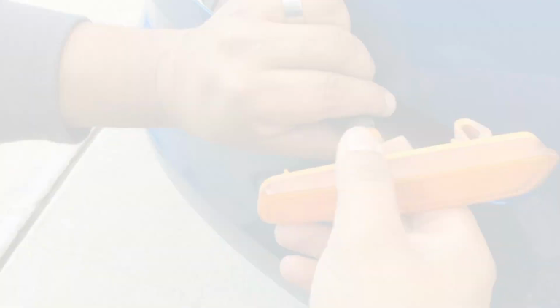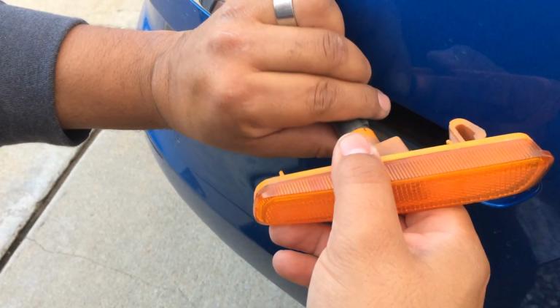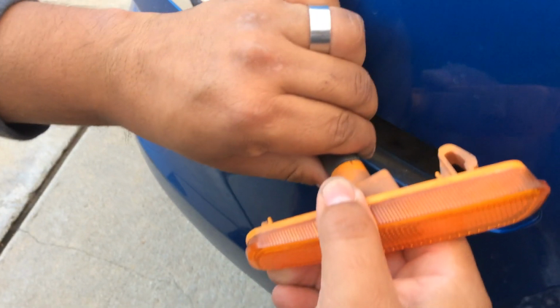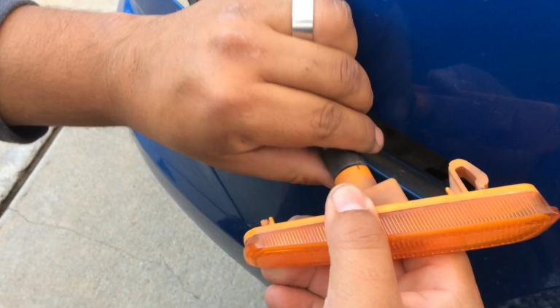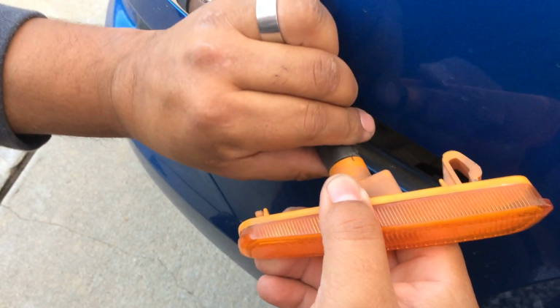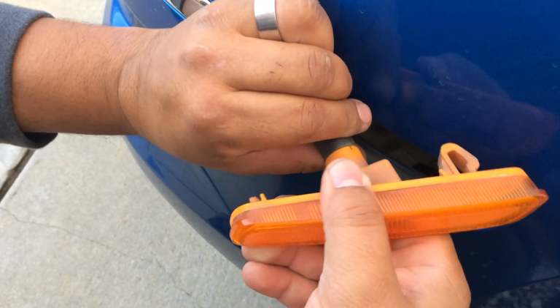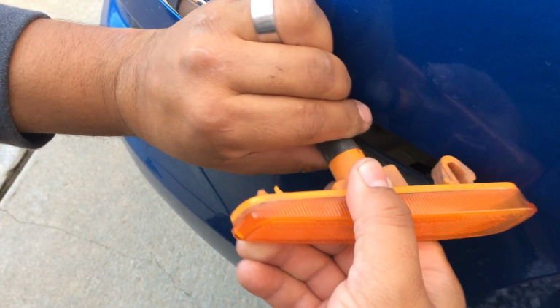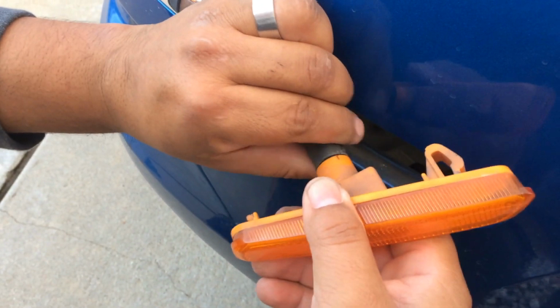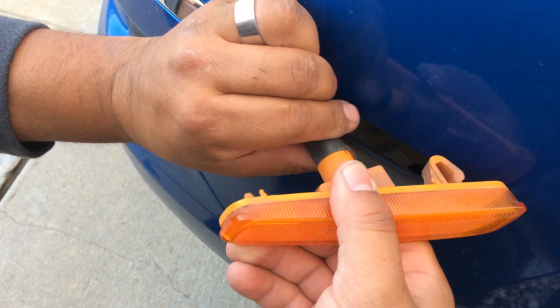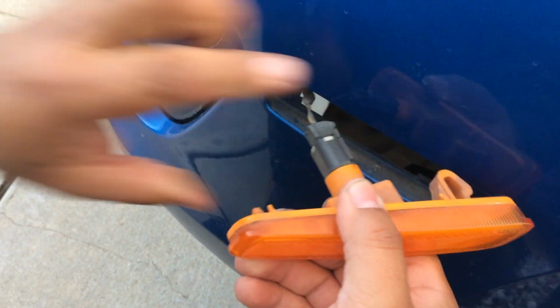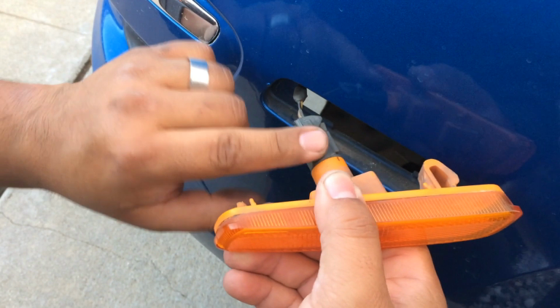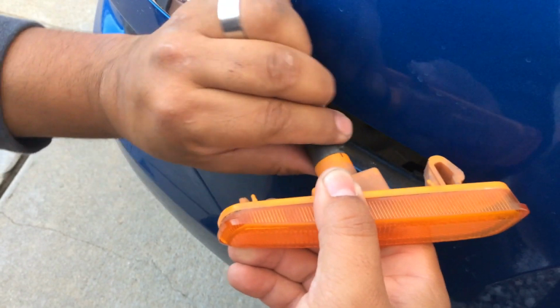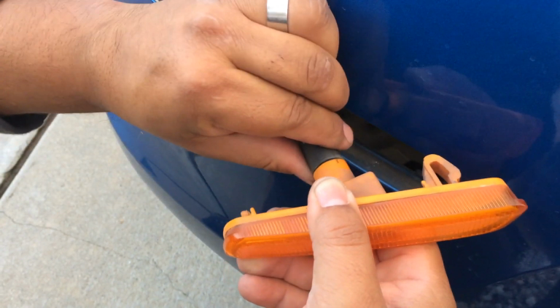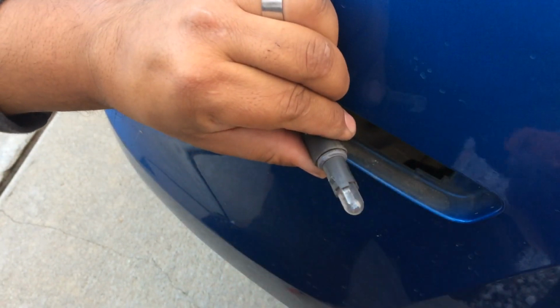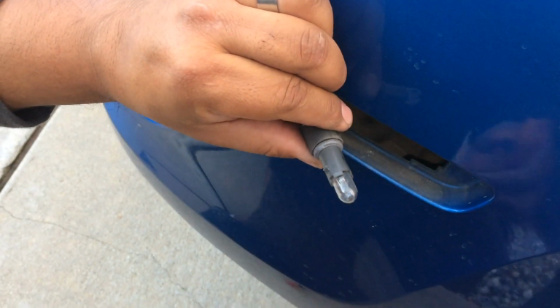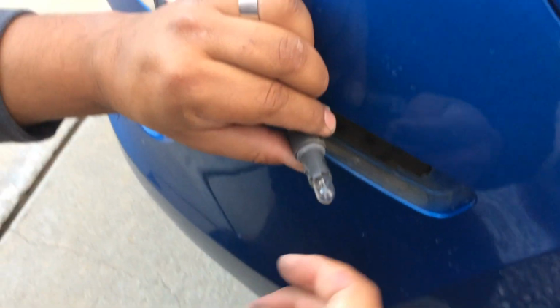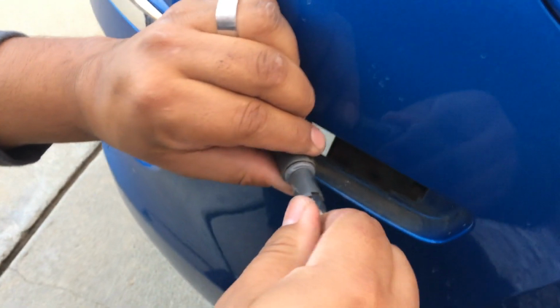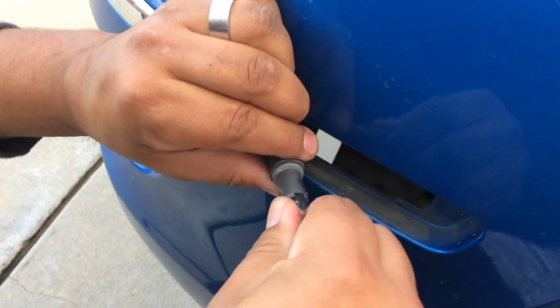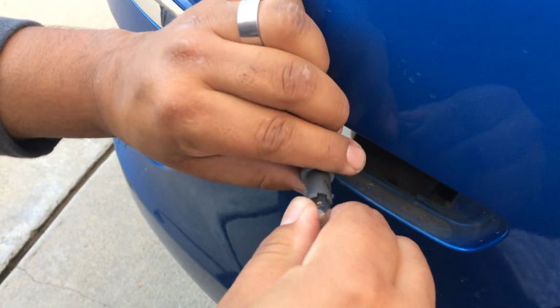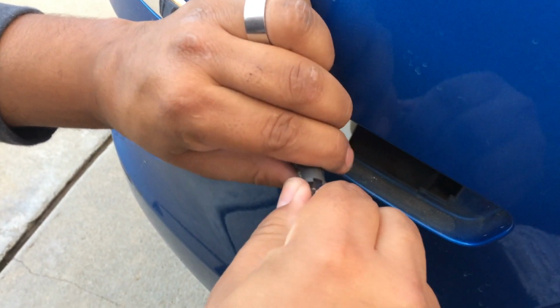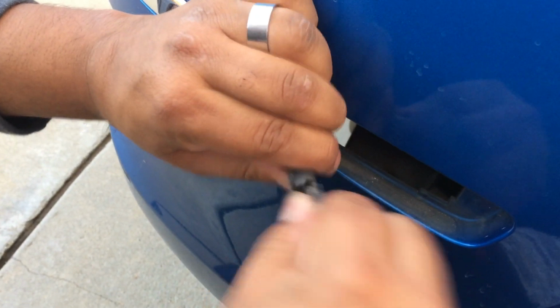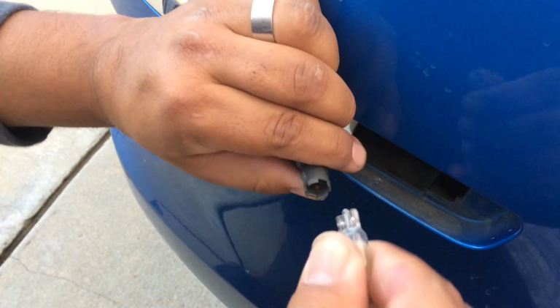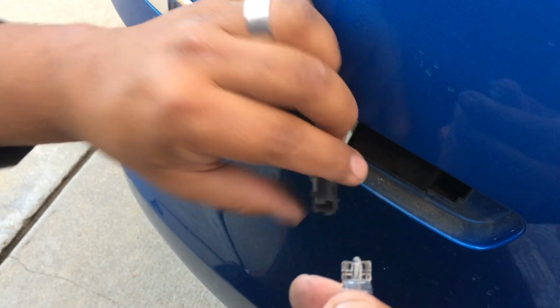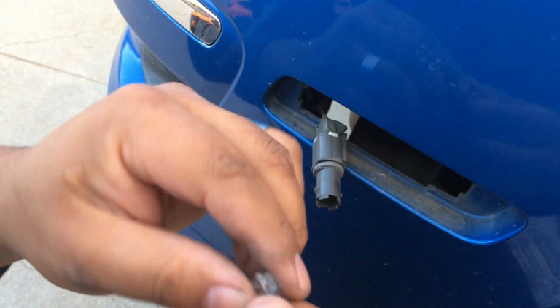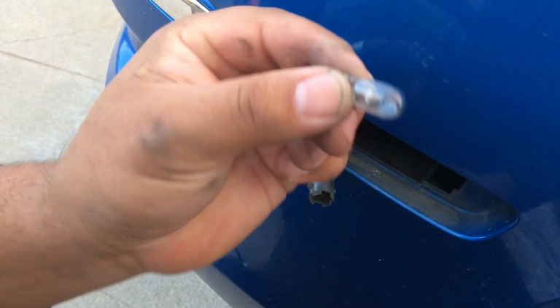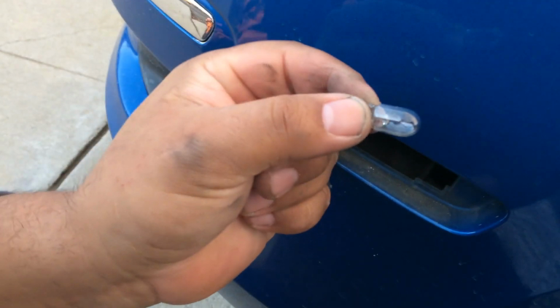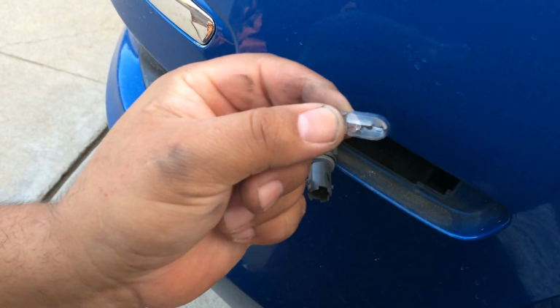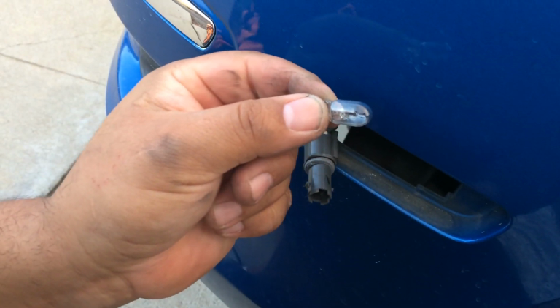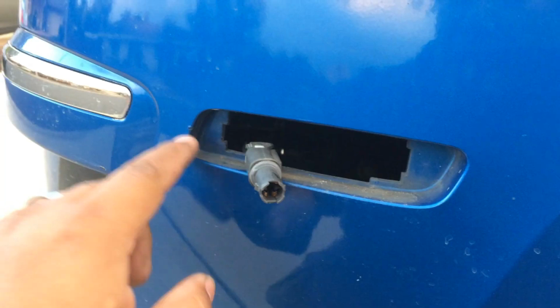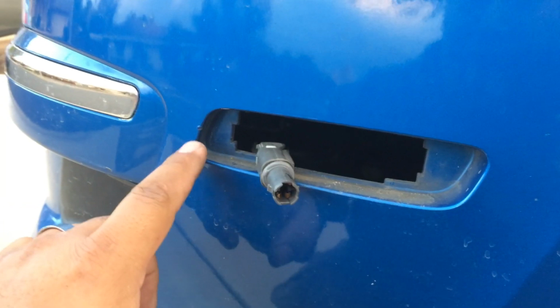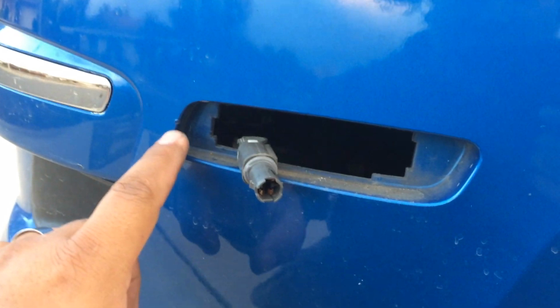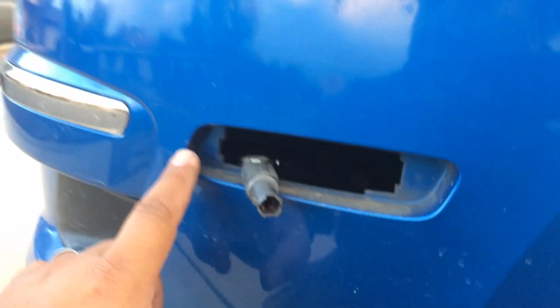Yeah, just grab it and turn it counterclockwise. So I'm turning the connector. This bulb should just pull out — this is a 9-2-1. I wanted to prevent scratching the paint here.